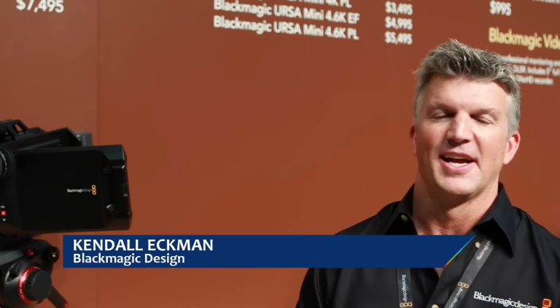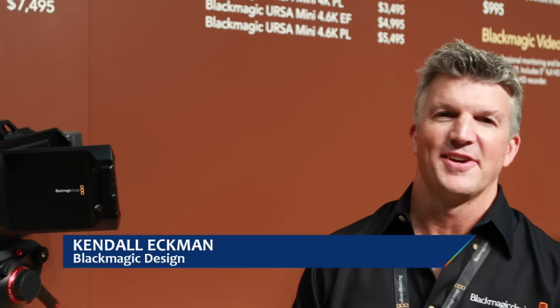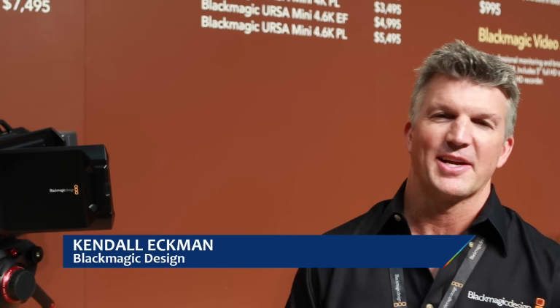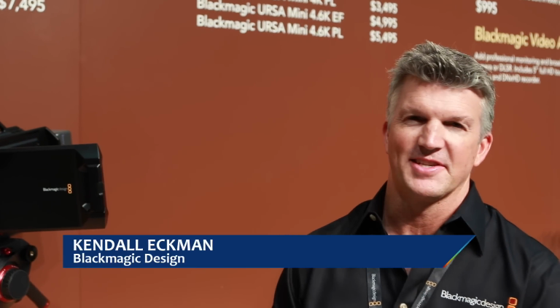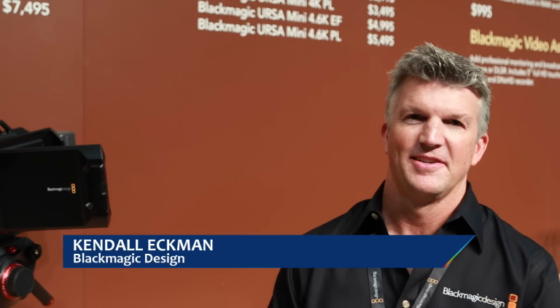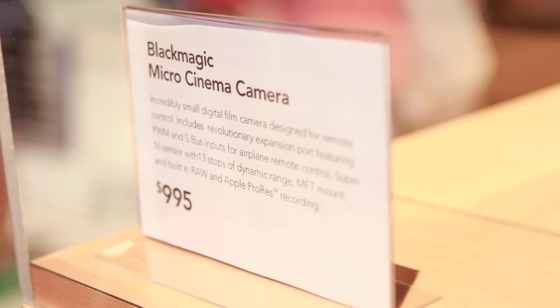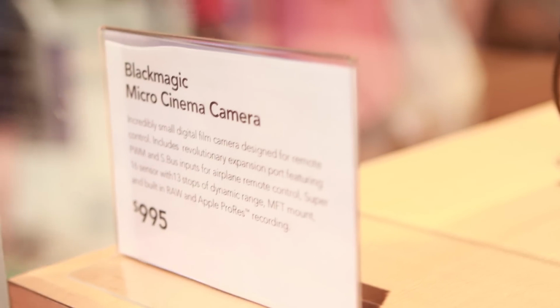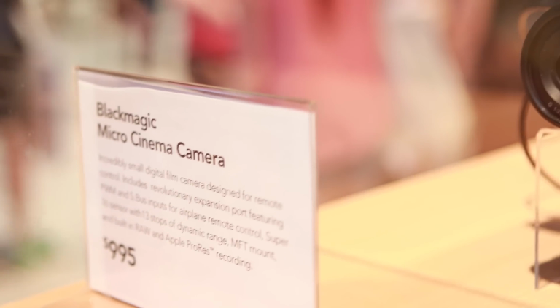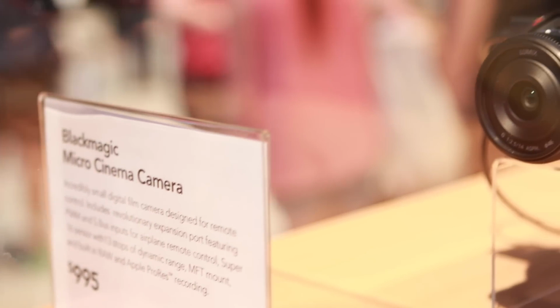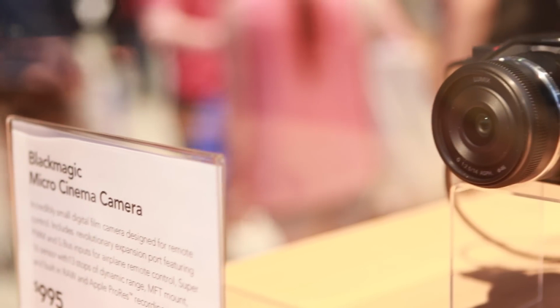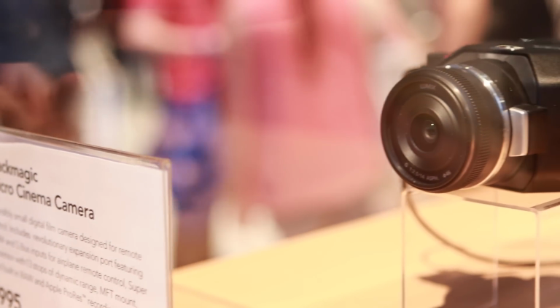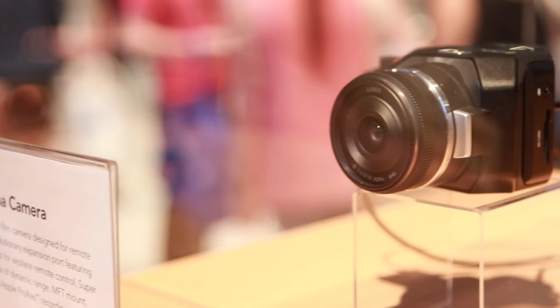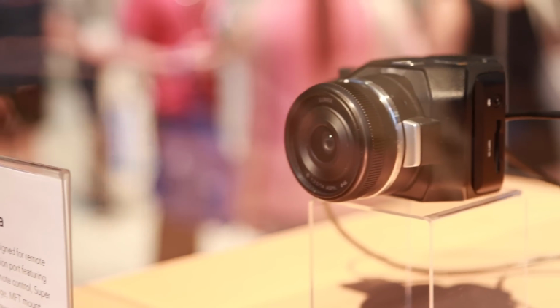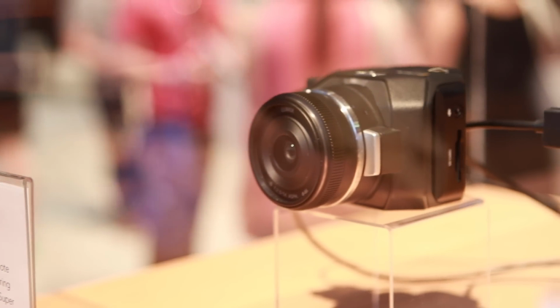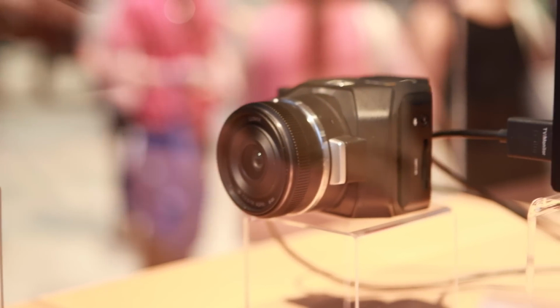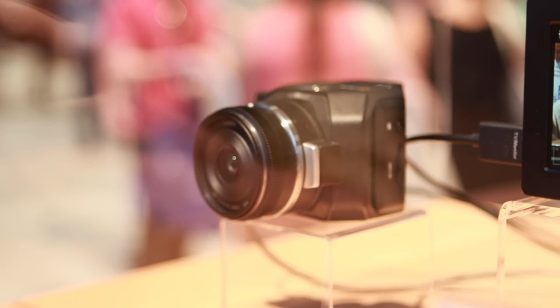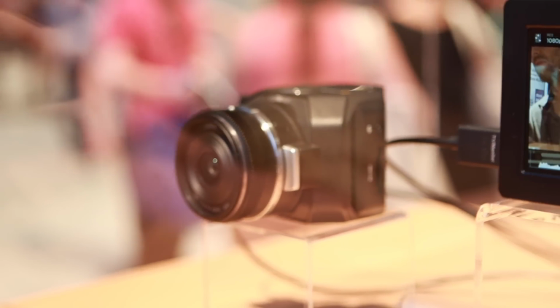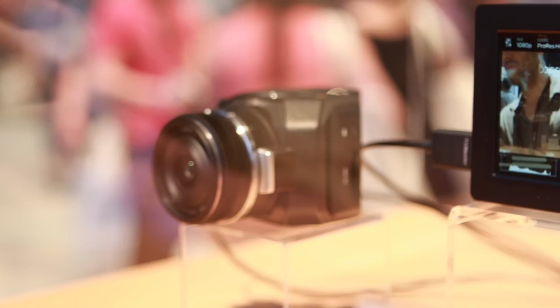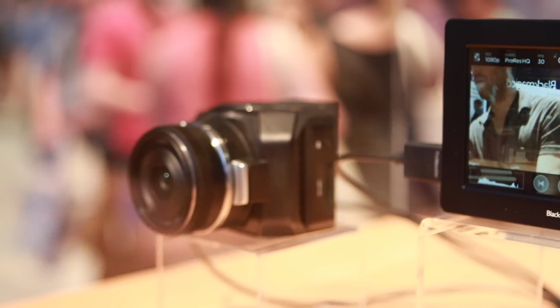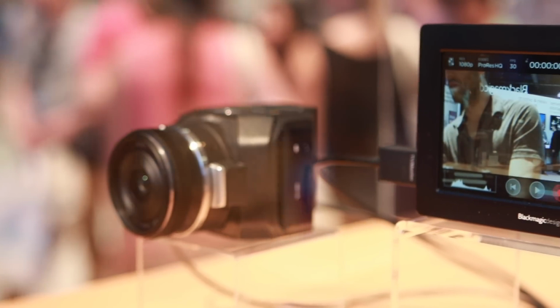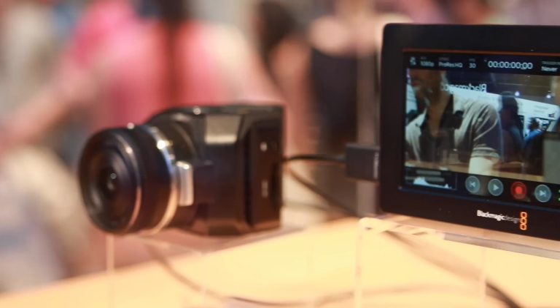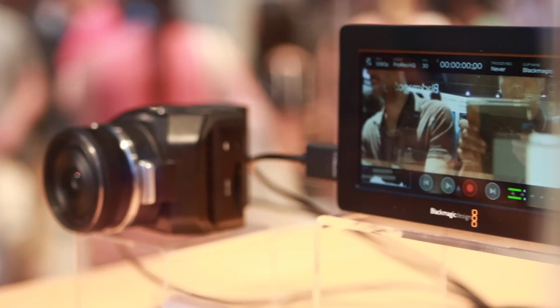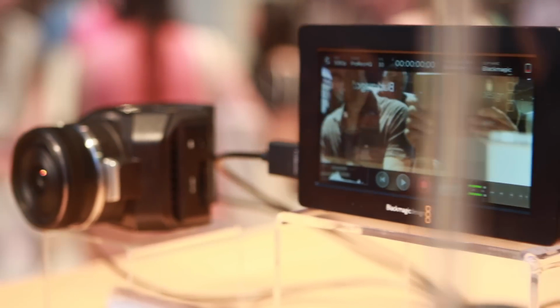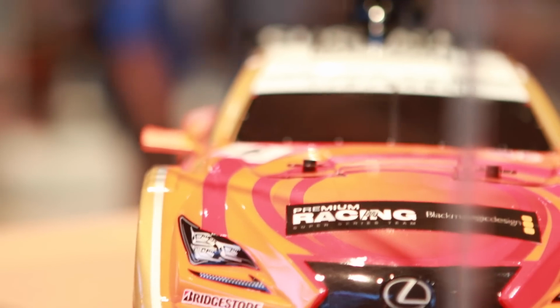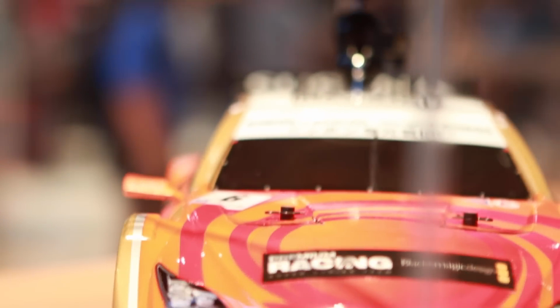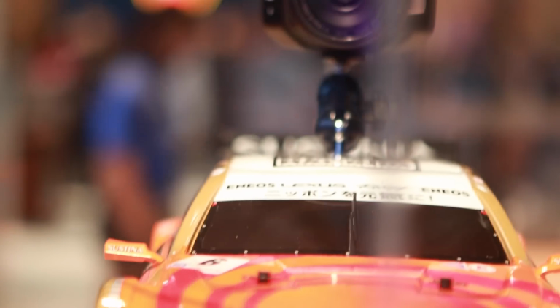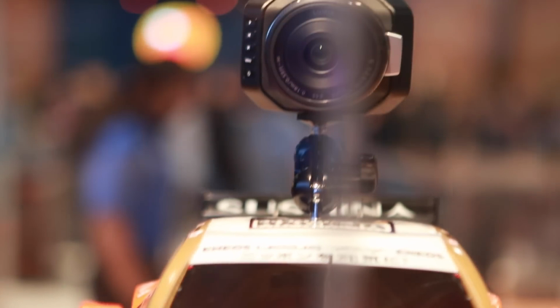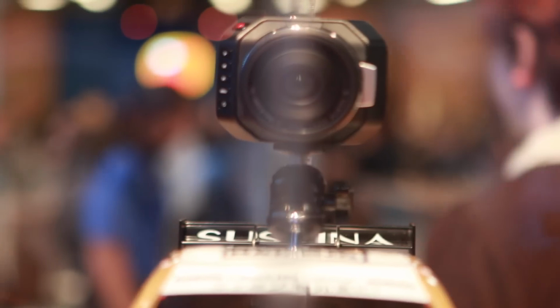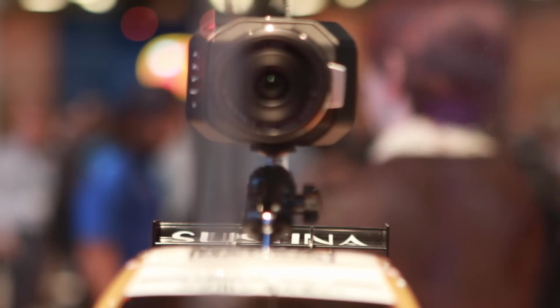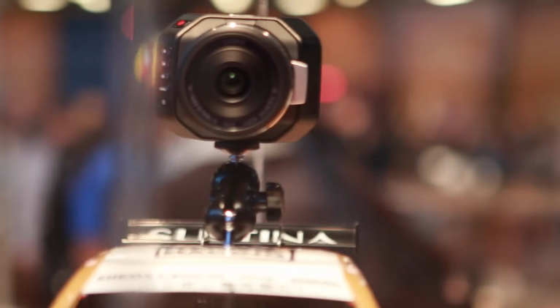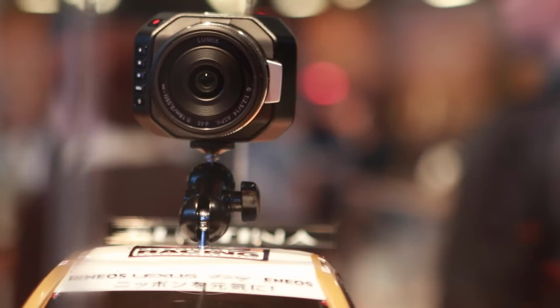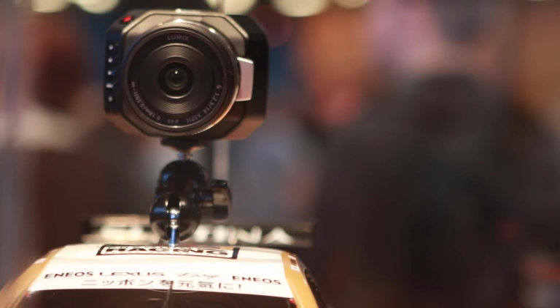Hi, Kendall Ekman, Blackmagic Design. So this is the MicroStudio Camera 4K. What you can do with this camera is you can do live productions, and really what we wanted to make is a very small, intimate camera that wasn't necessarily like a big rig that's going to come up in your face.